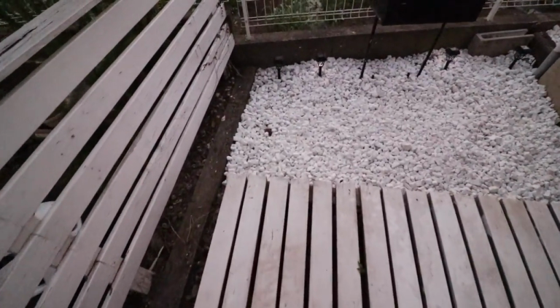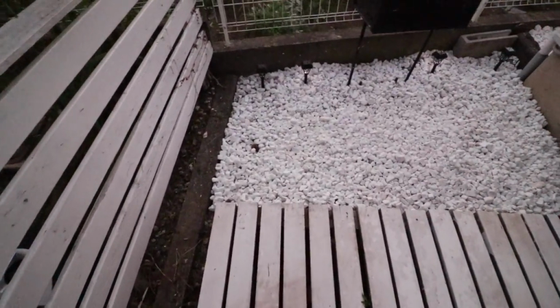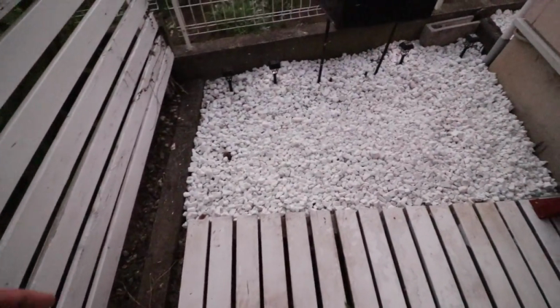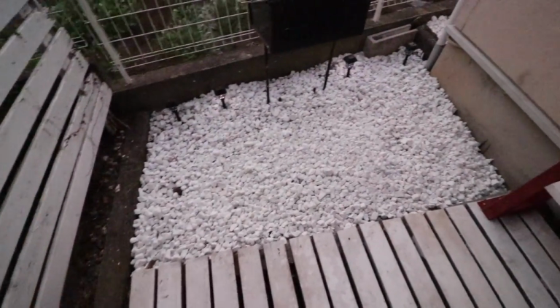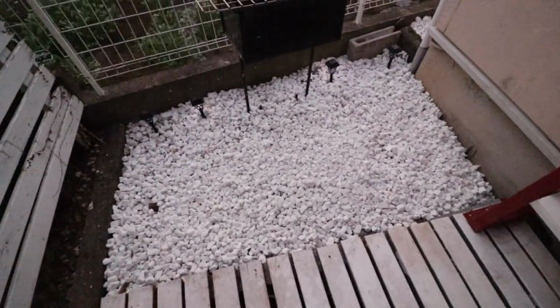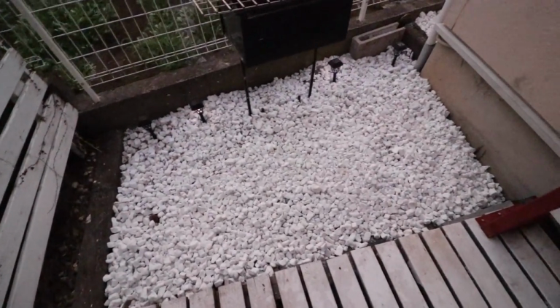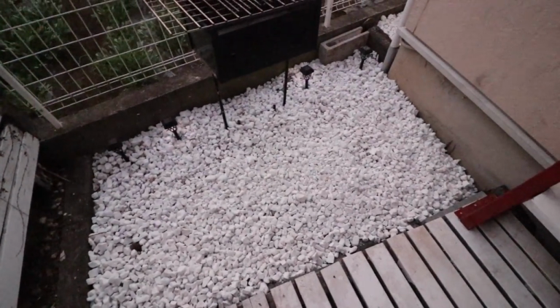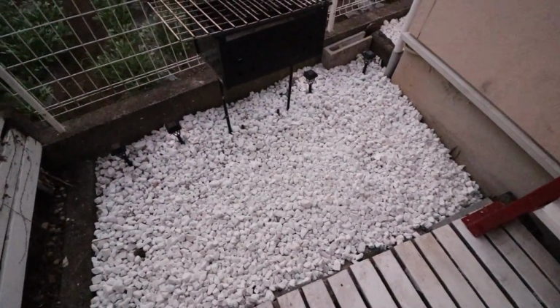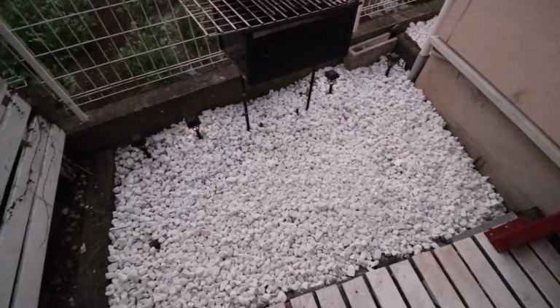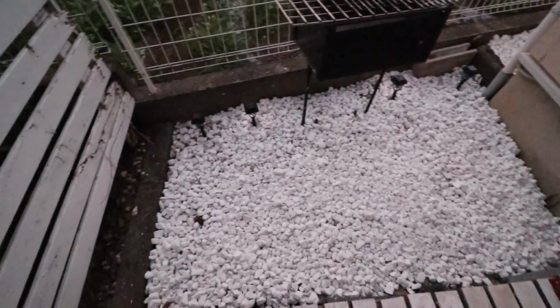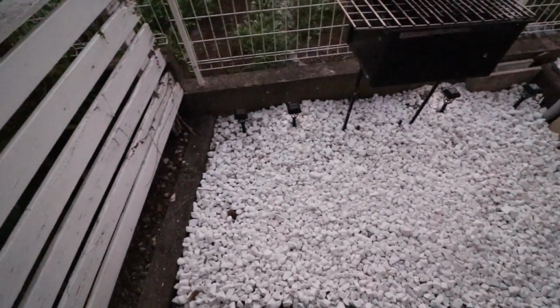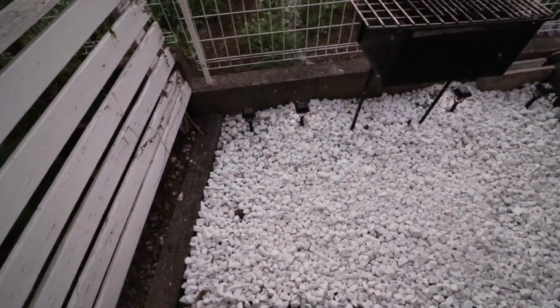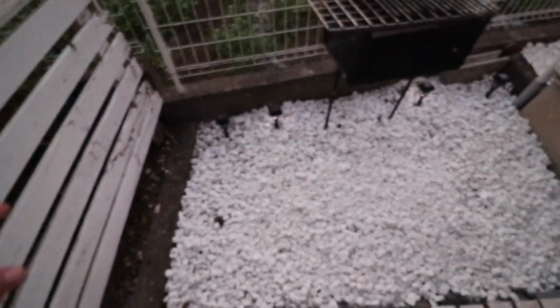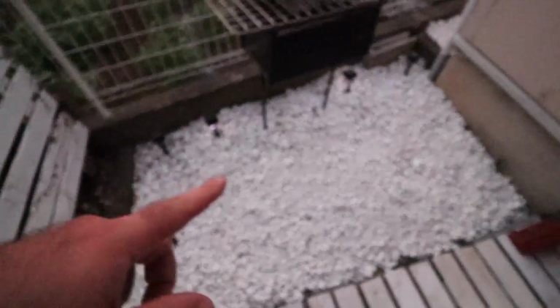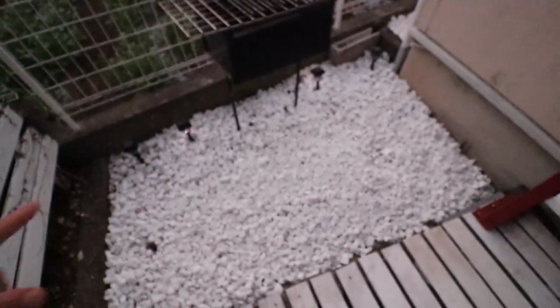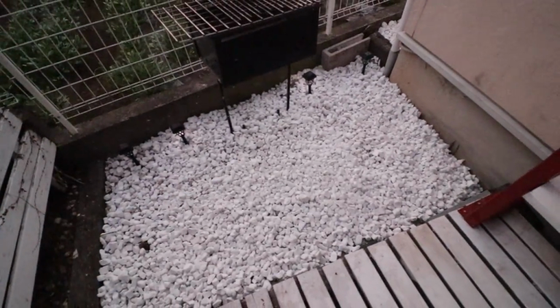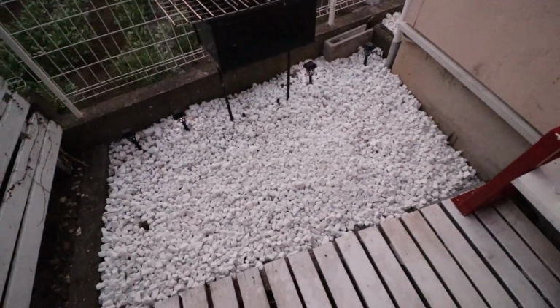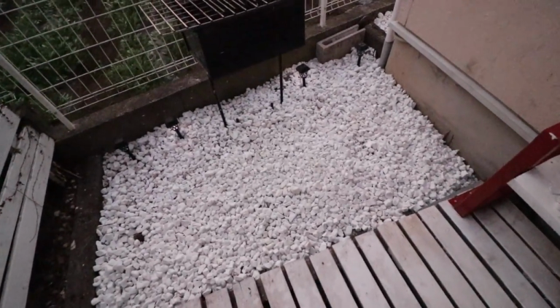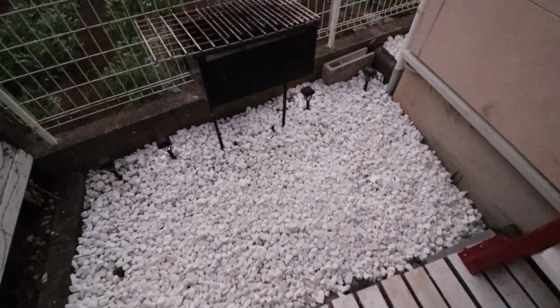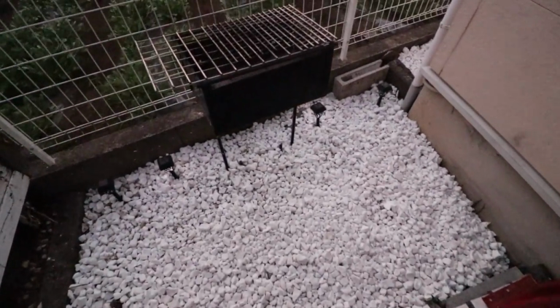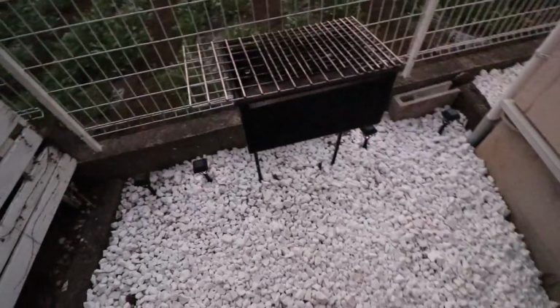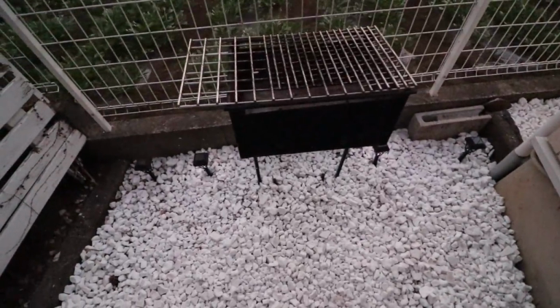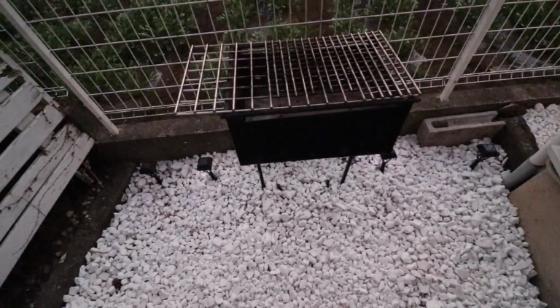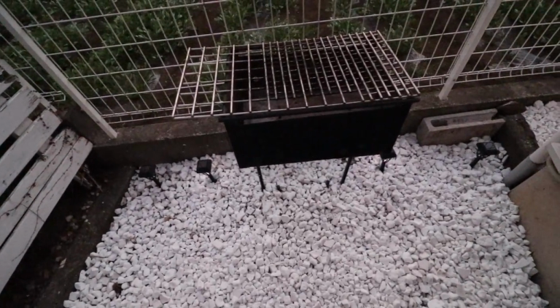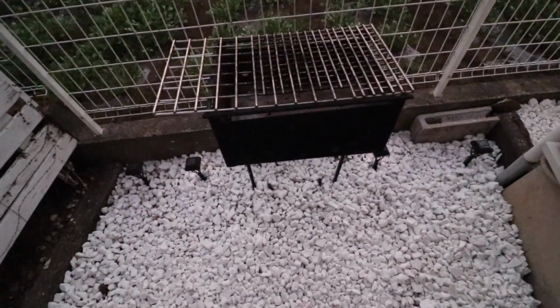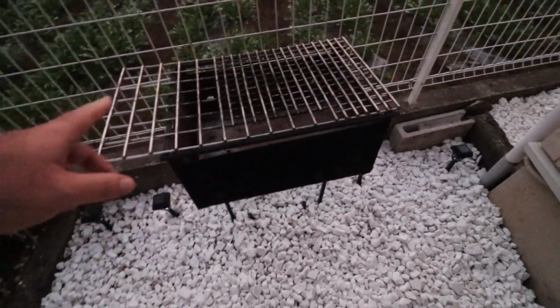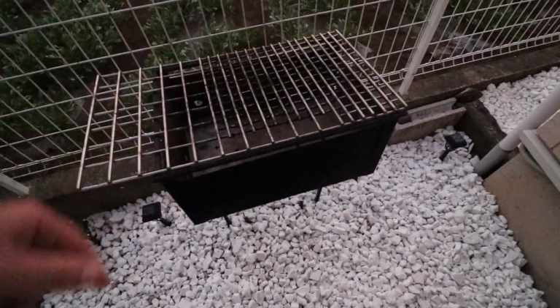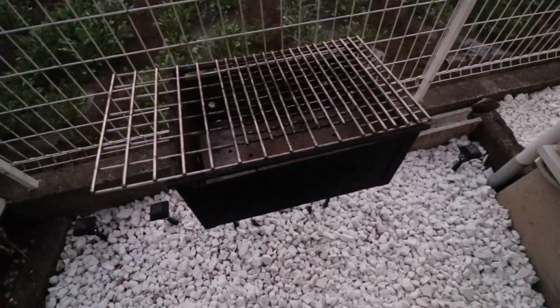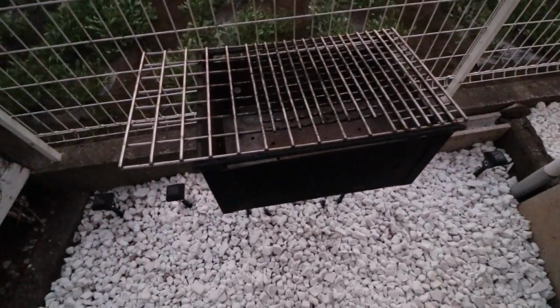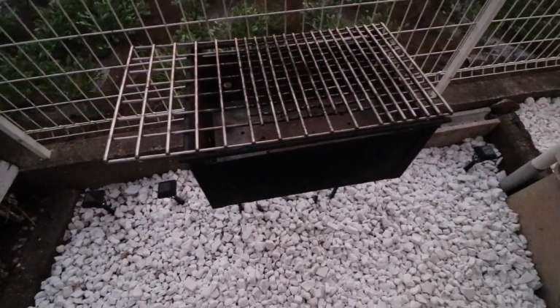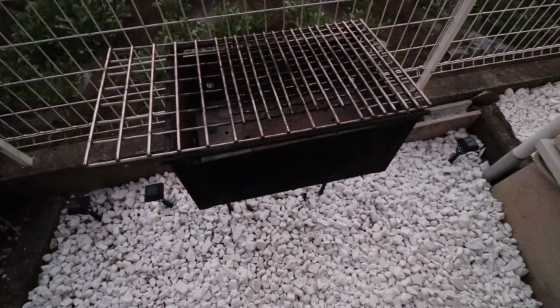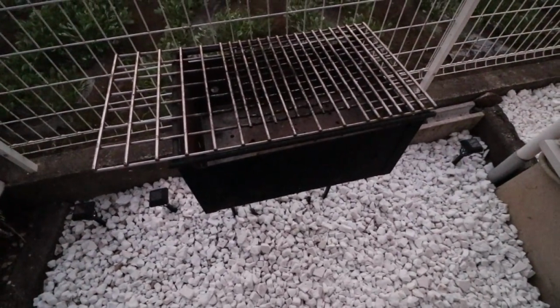Over here I've been laying some rock and pulled and killed all the weeds. There are the other four solar lights. And here's a makeshift grill I'm working on — I've got to clean the top of it and I have some other parts inside the house.